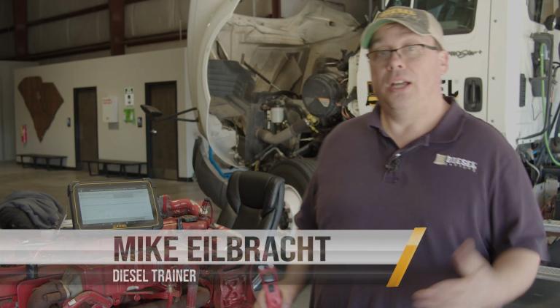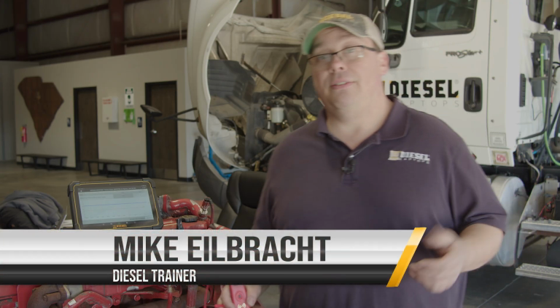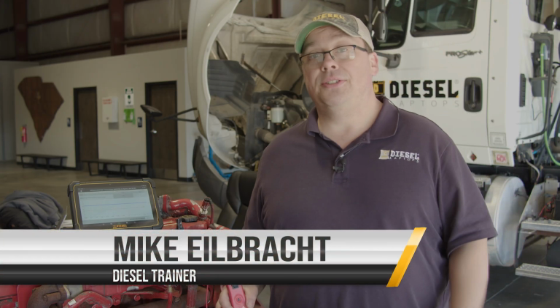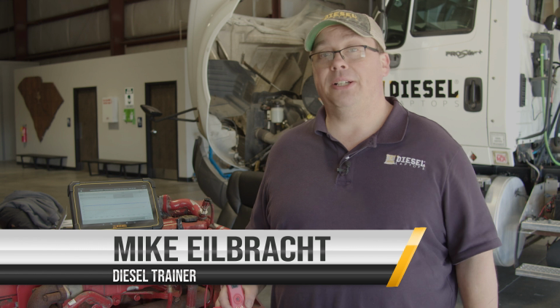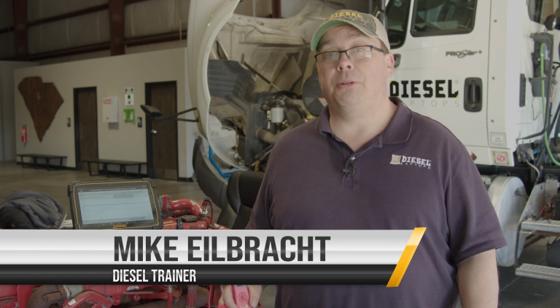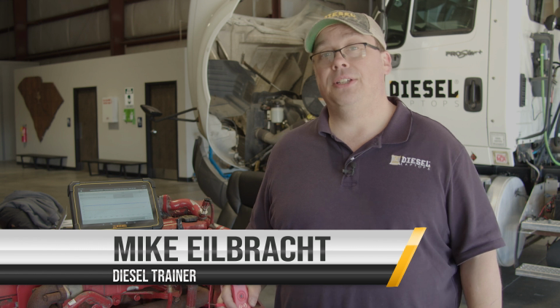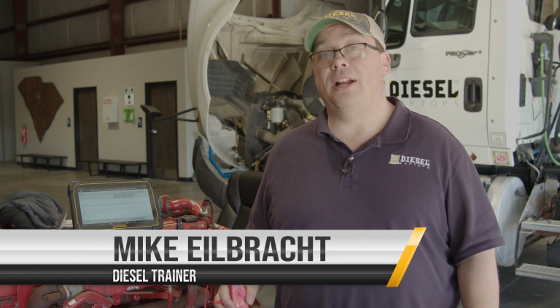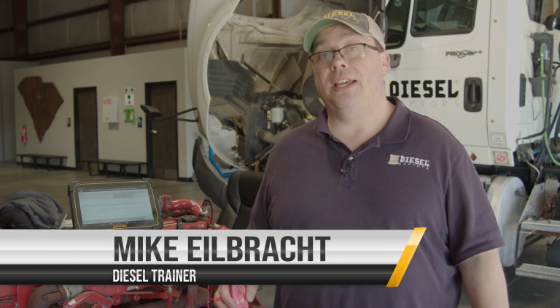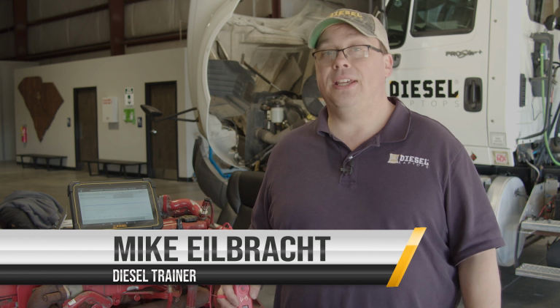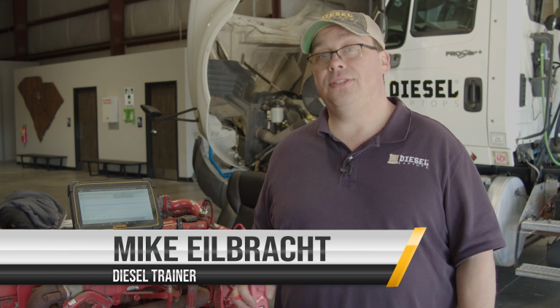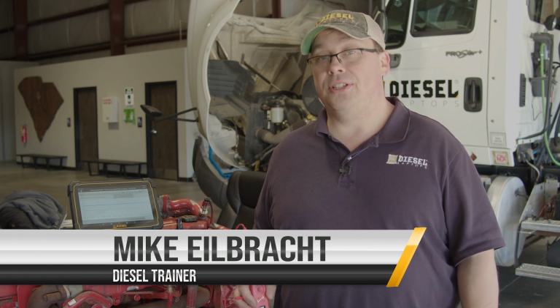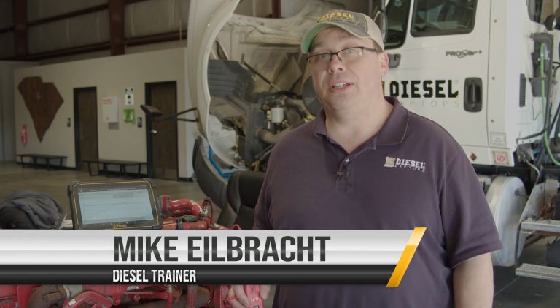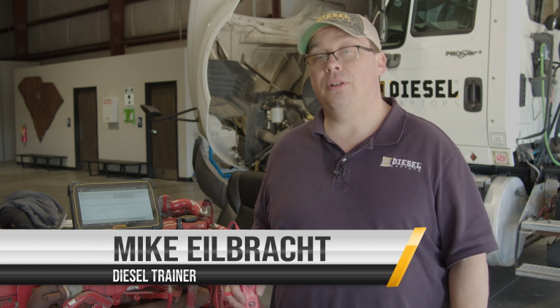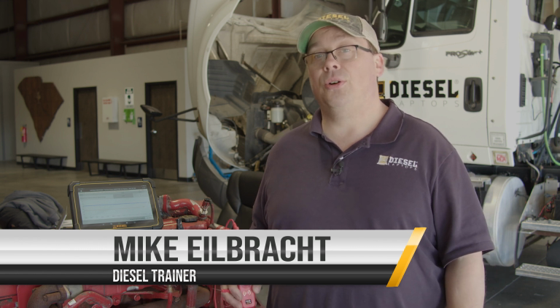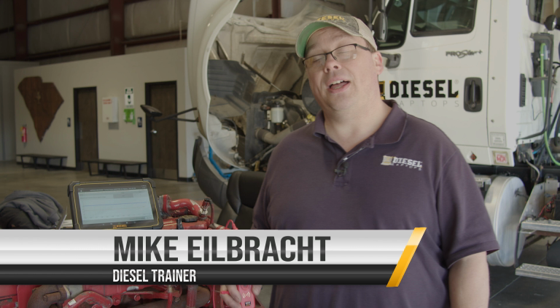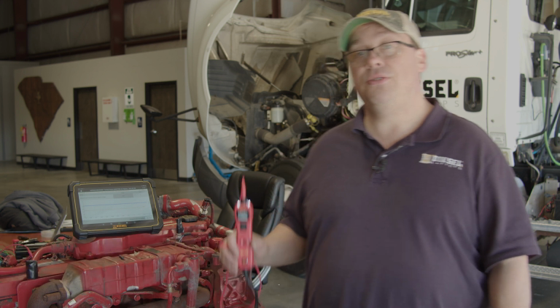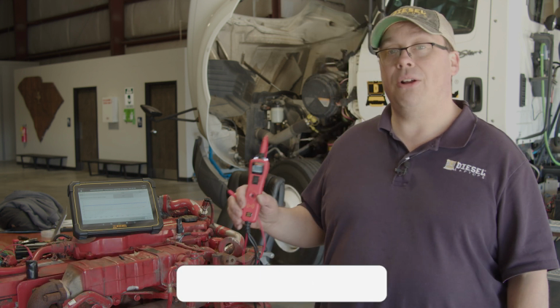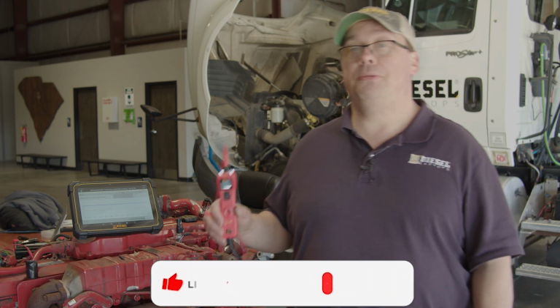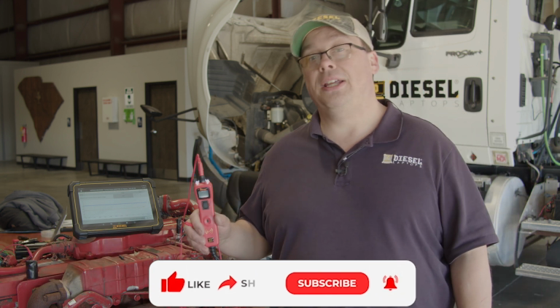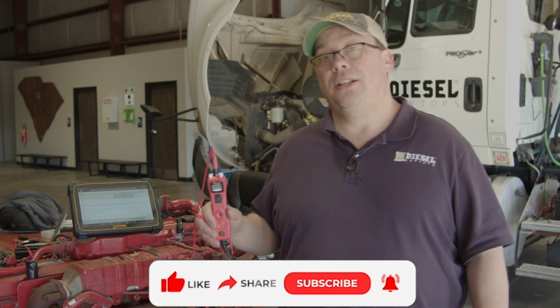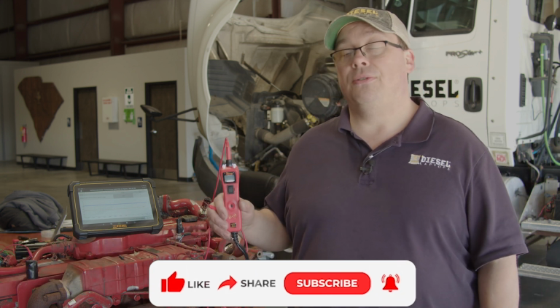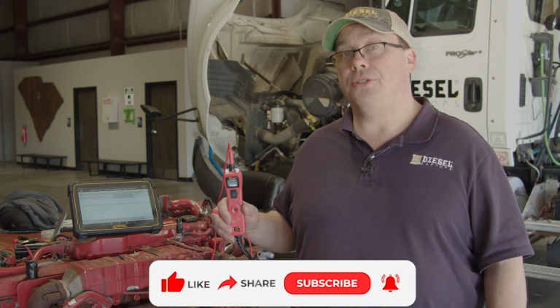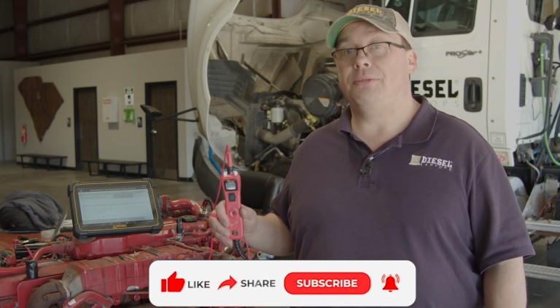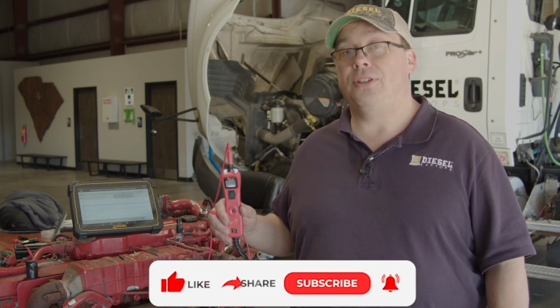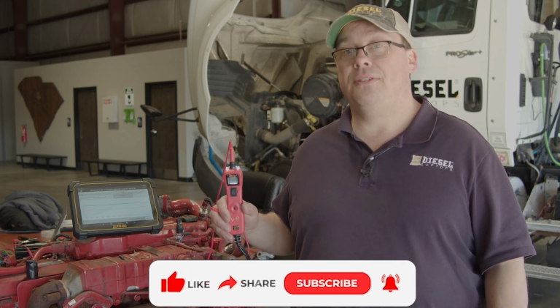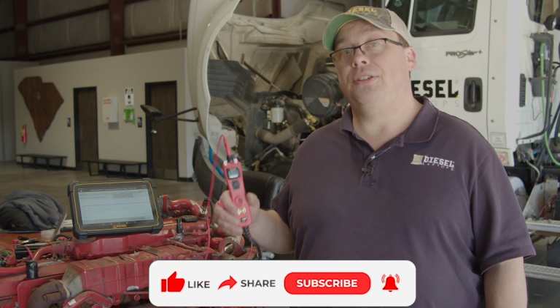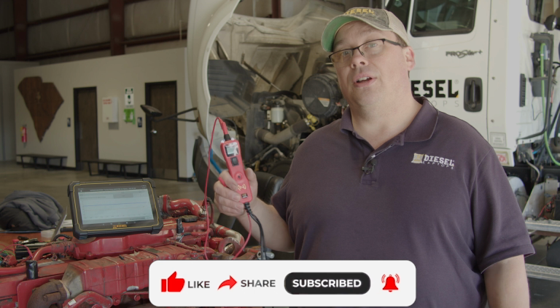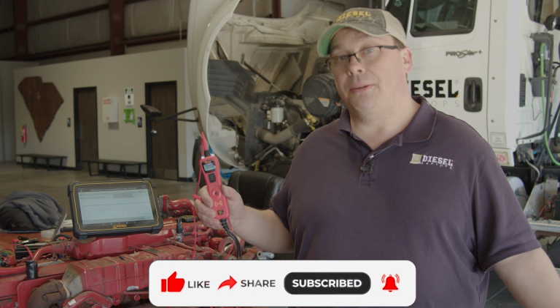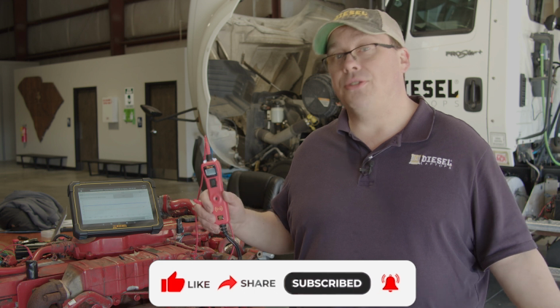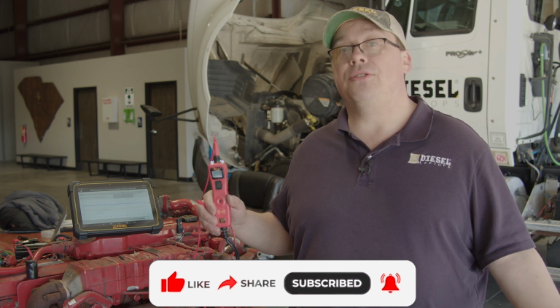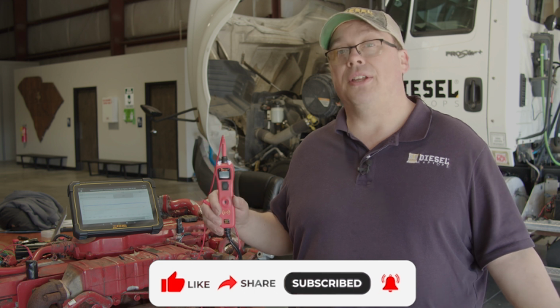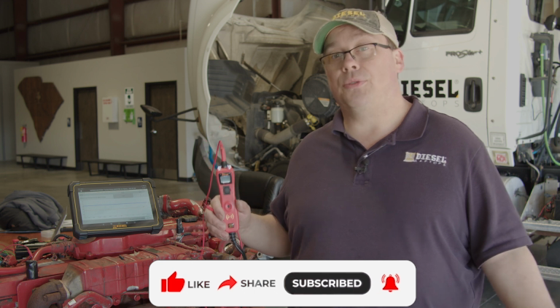Hi everyone, this is Michael Eilbrock with Diesel Training, and today in this tech tip video, we're going to go over how to use your Power Probe 3 to do a voltage drop test of a pressure sensor circuit.